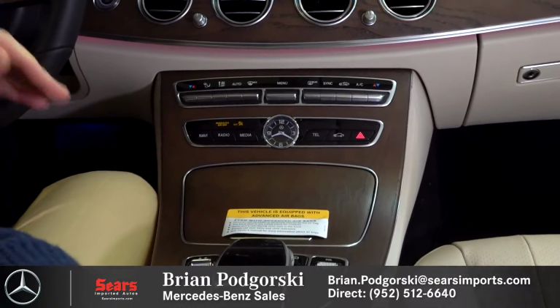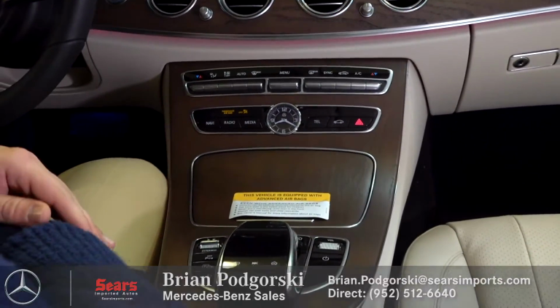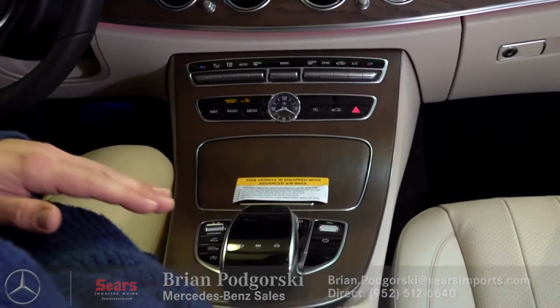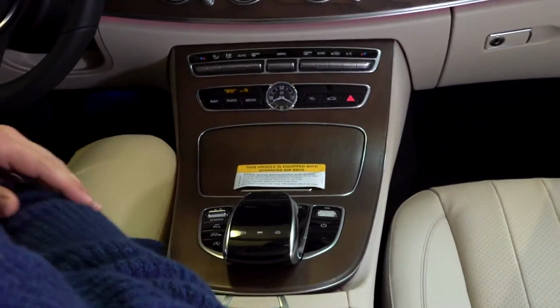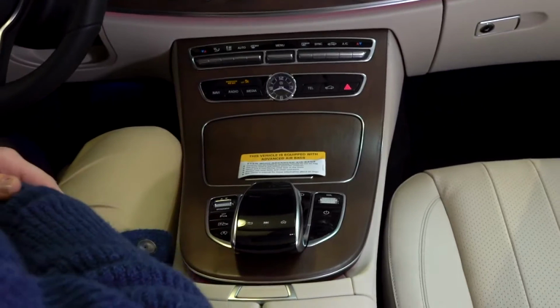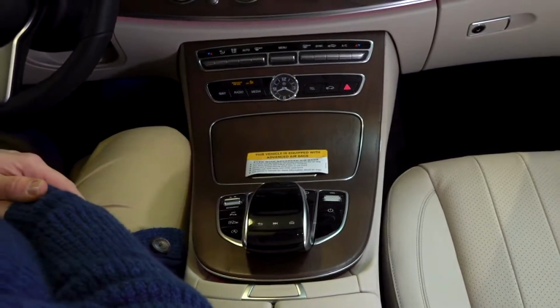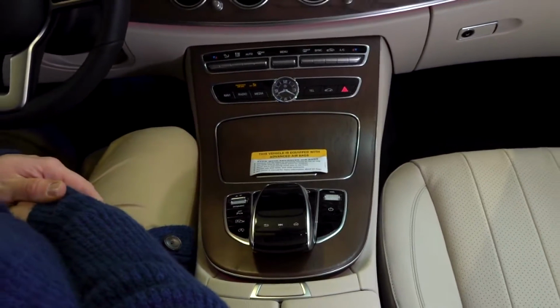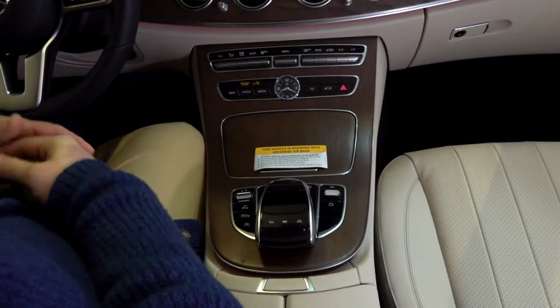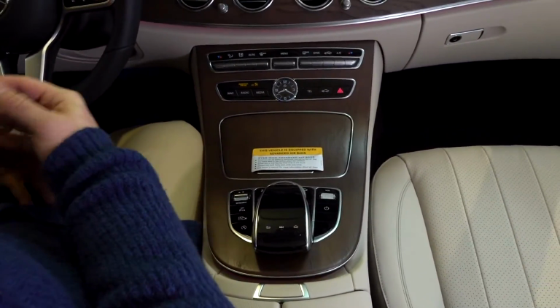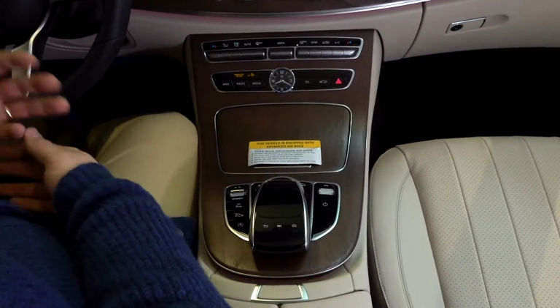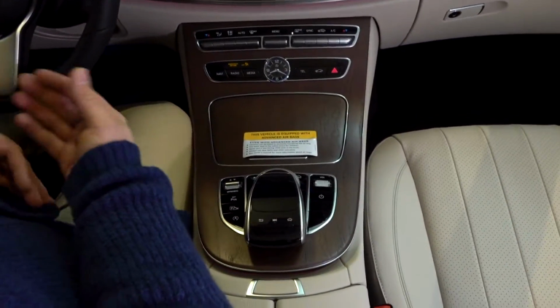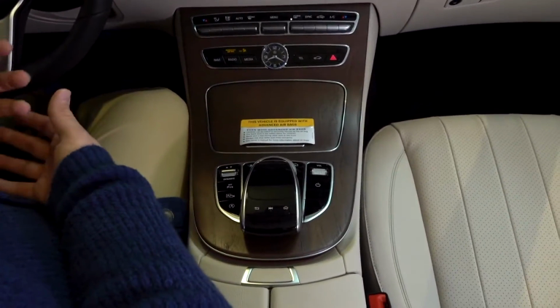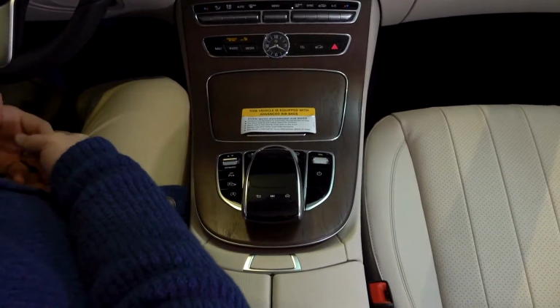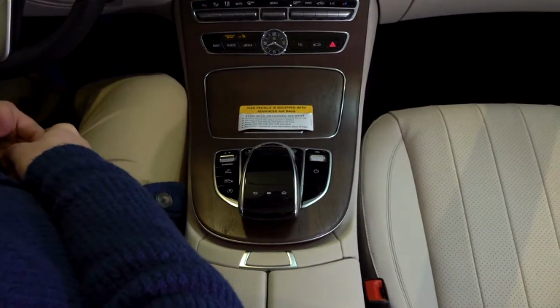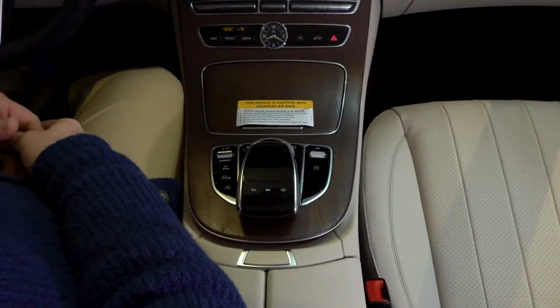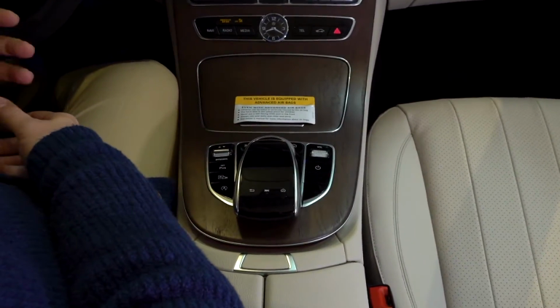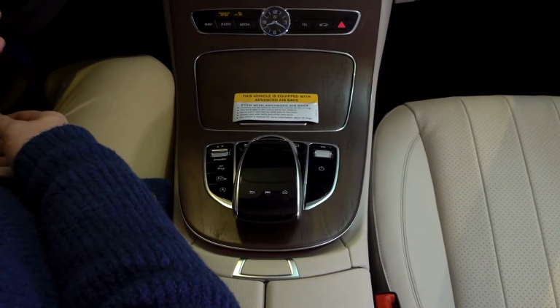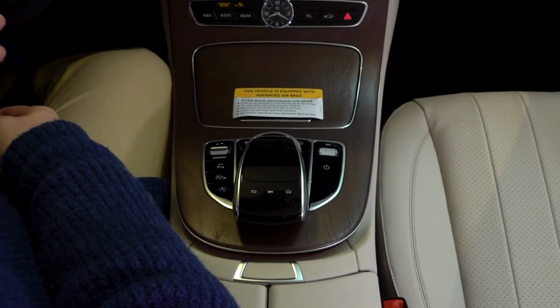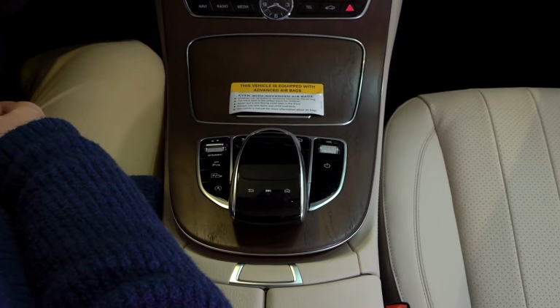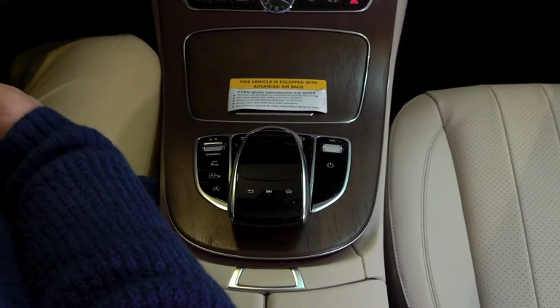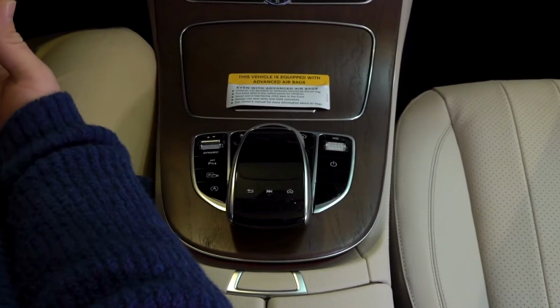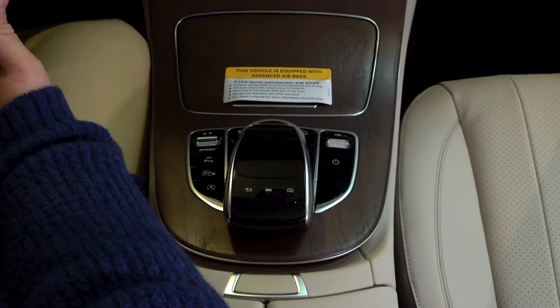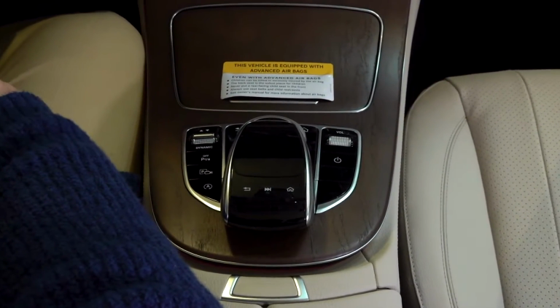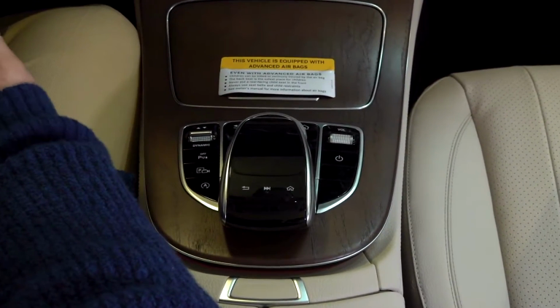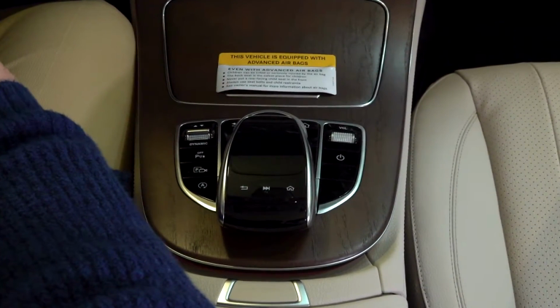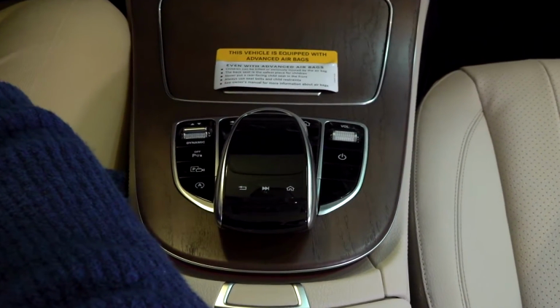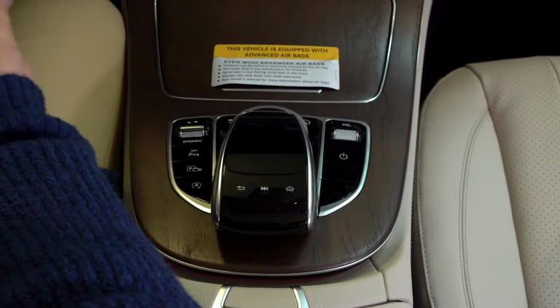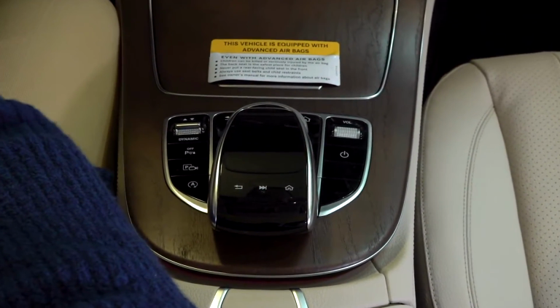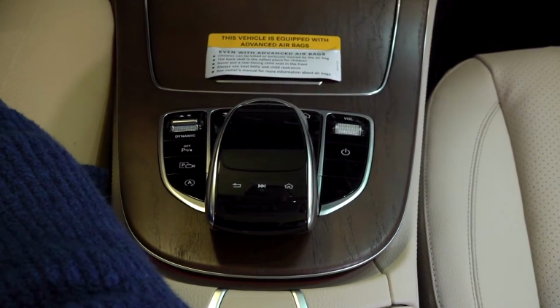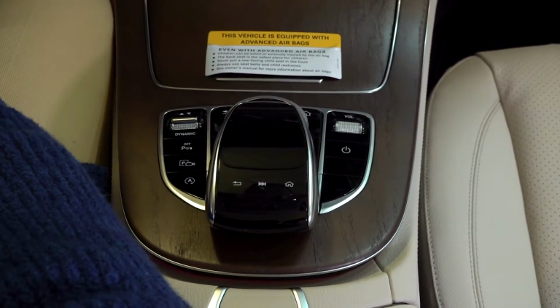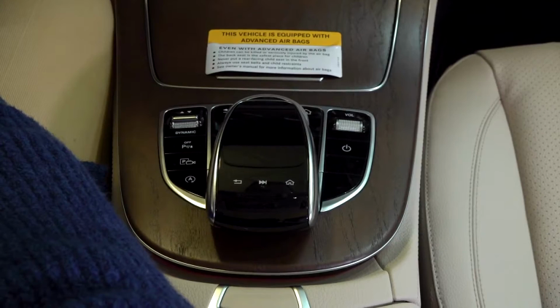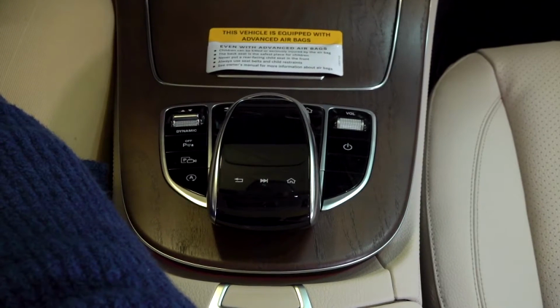Further down we have our touchpad and command wheel. You're starting to pick up that there are a lot of different ways to operate this system, and that is just going to give you more peace of mind and more comfort, all the while allowing you to drive more safely.